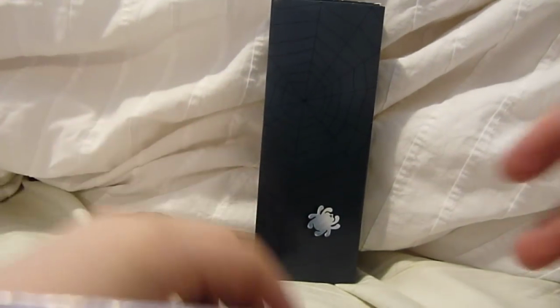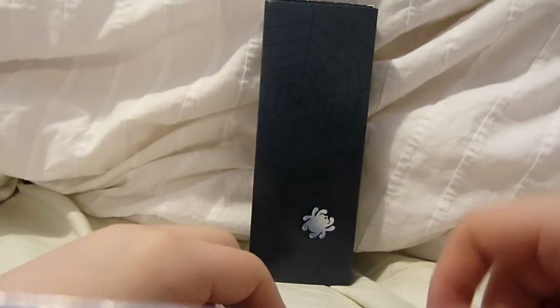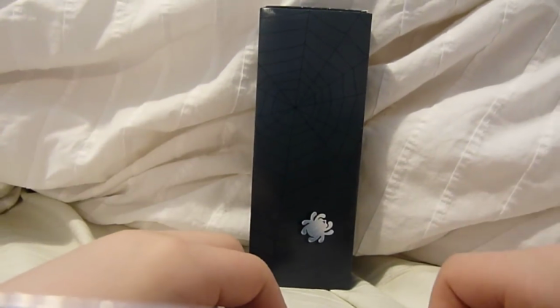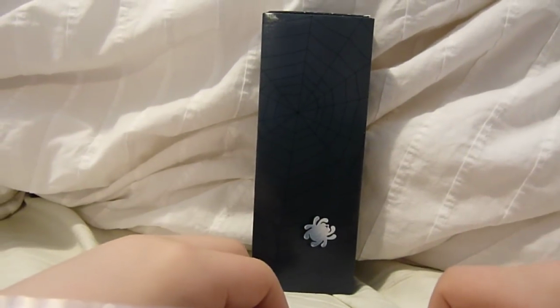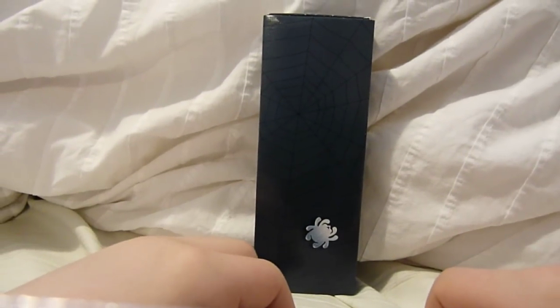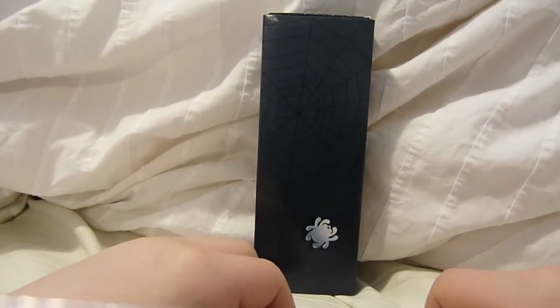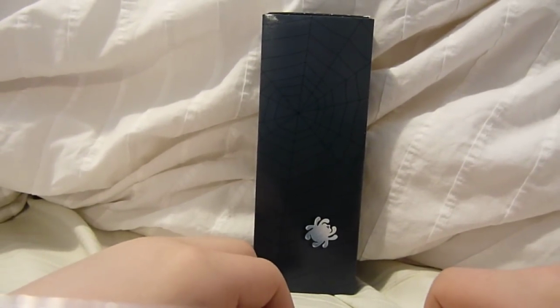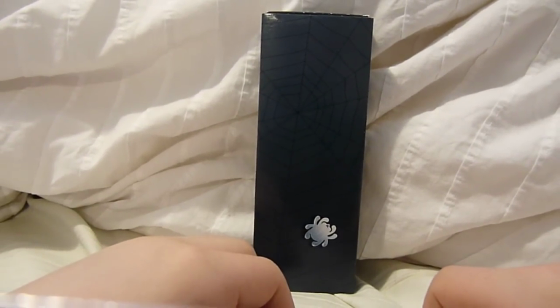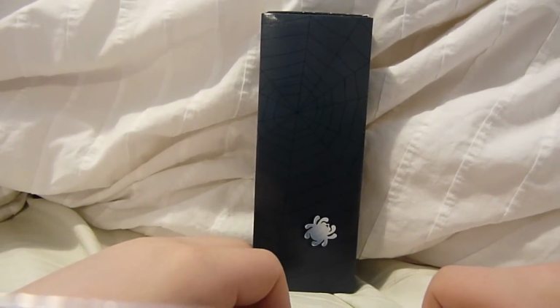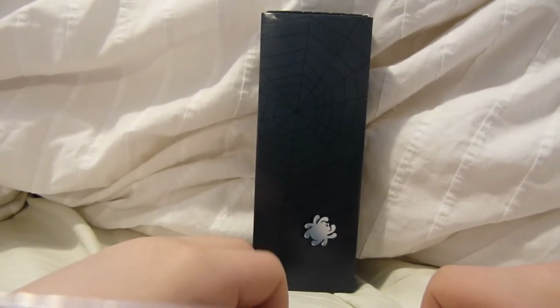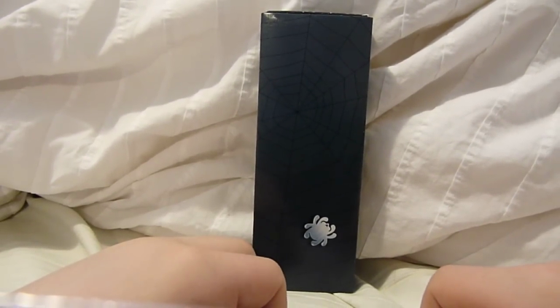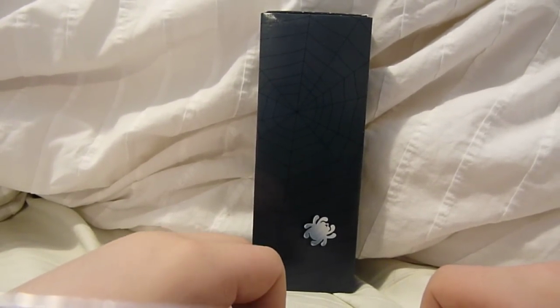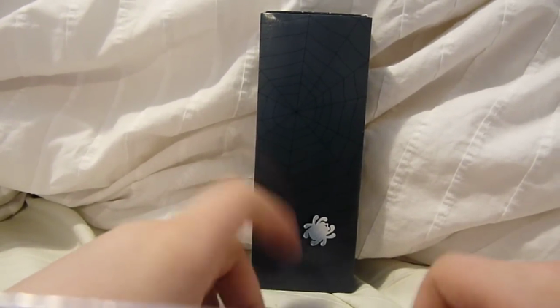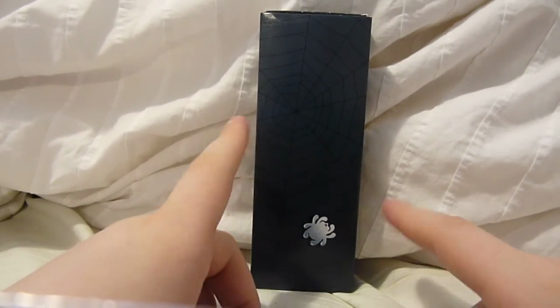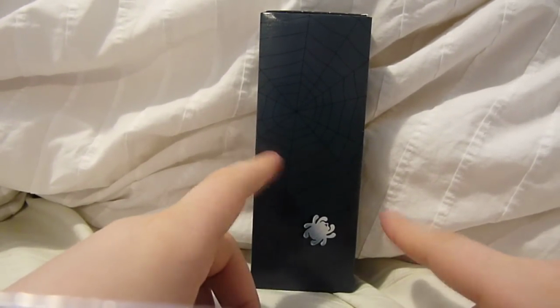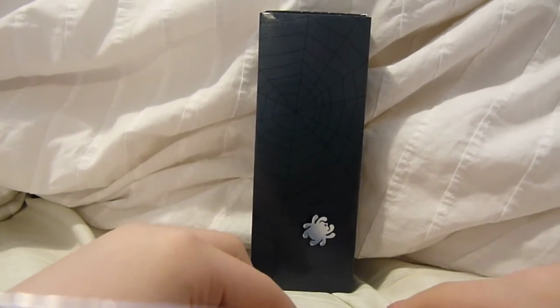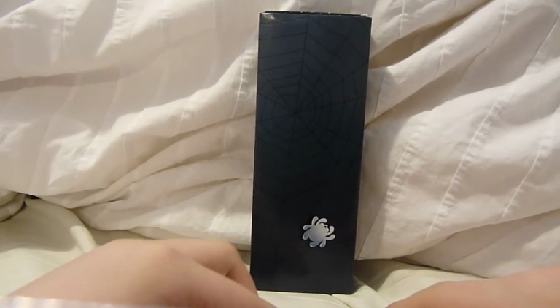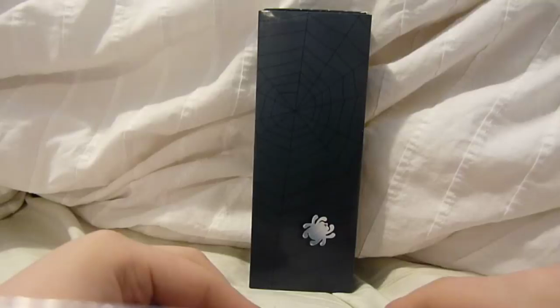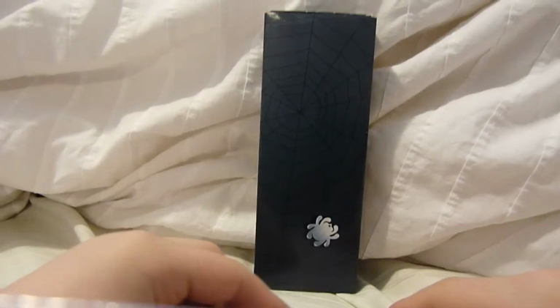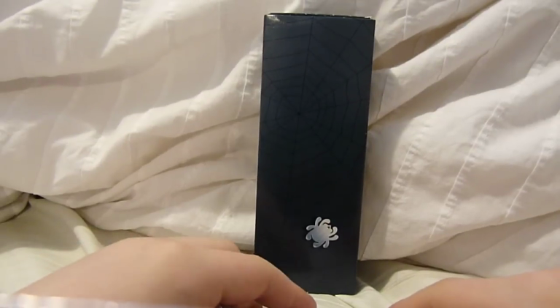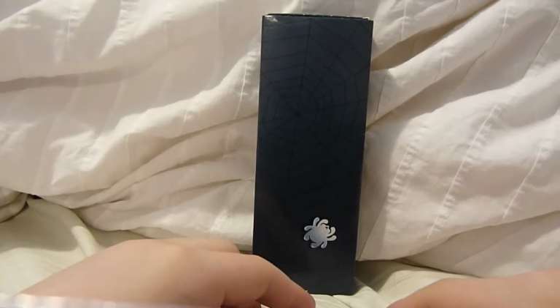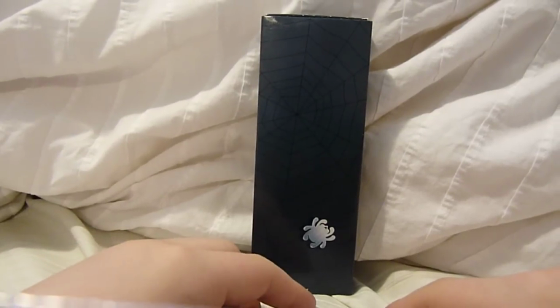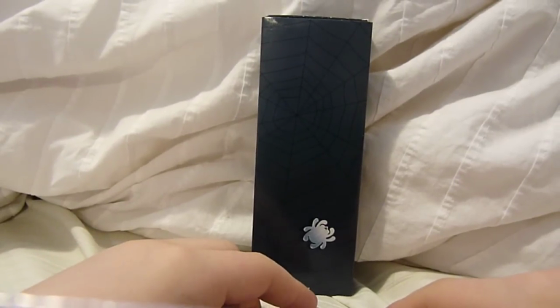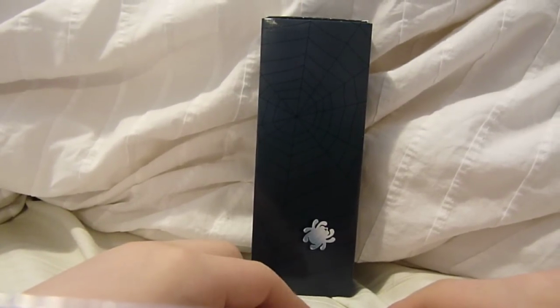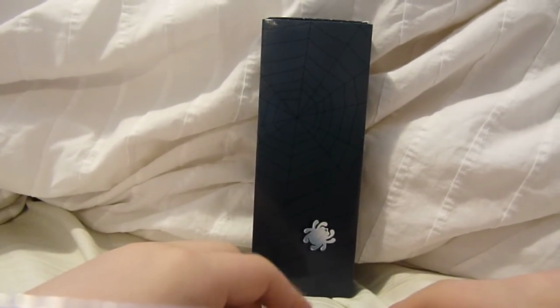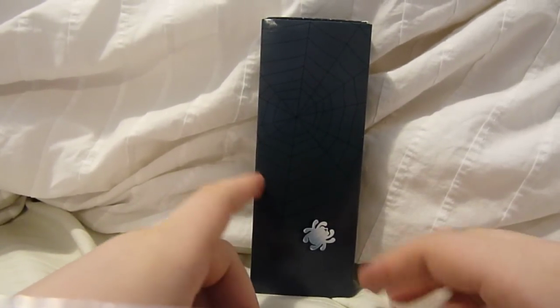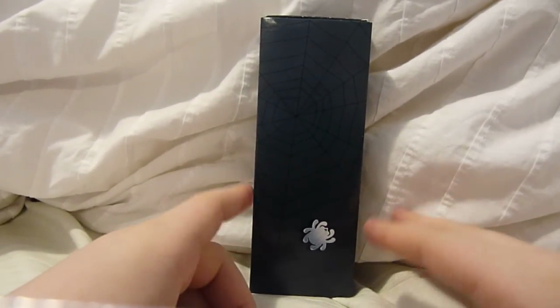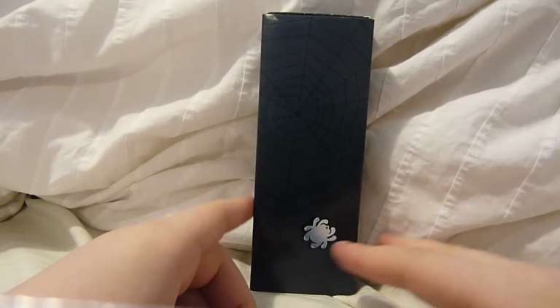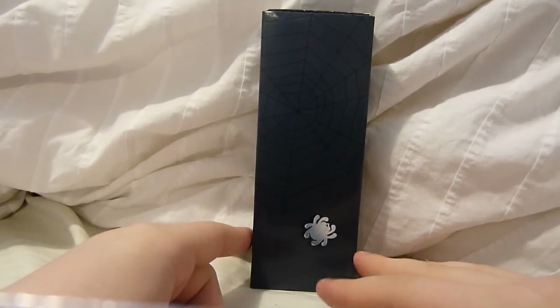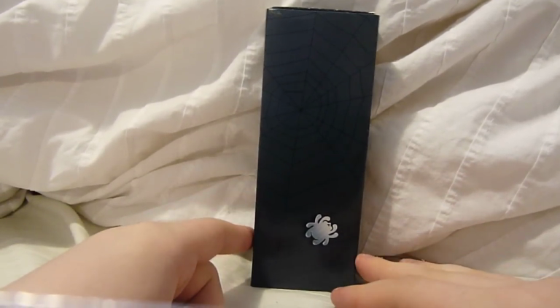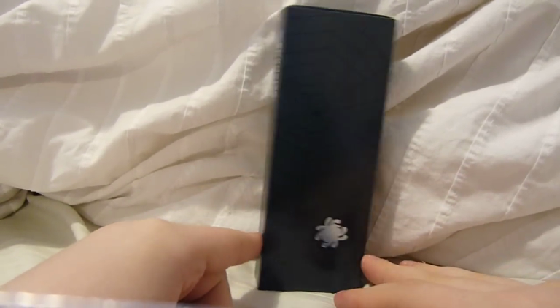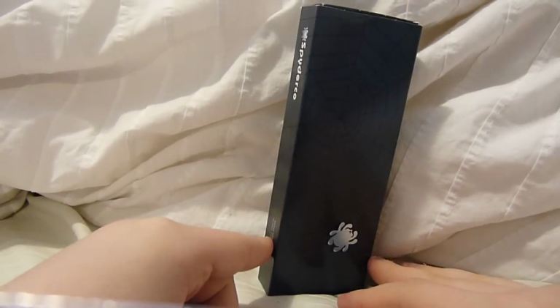Hey there YouTube, this is GunDude73, bringing you another knife video here. As you can see by the box, we got ourselves another Spyderco.